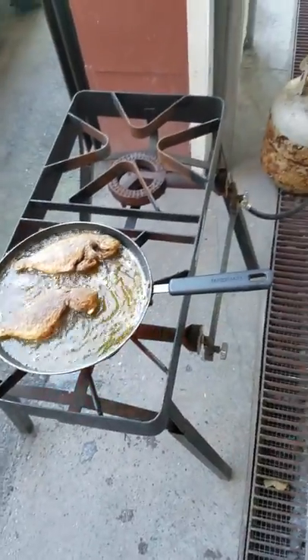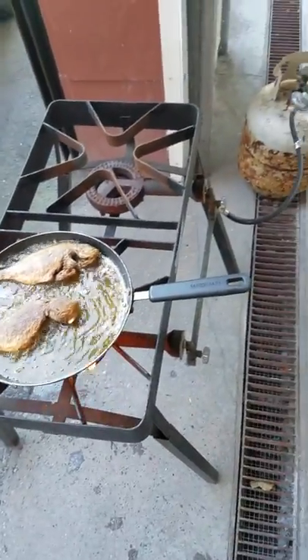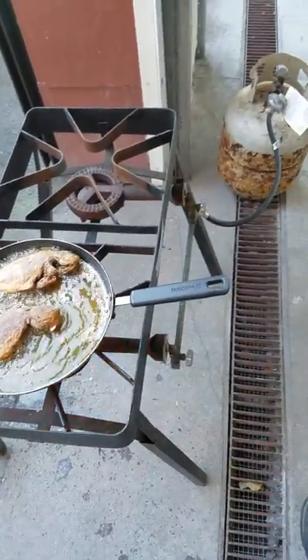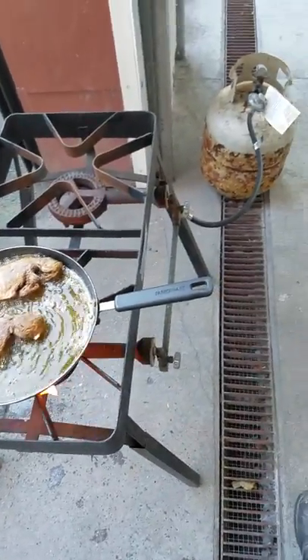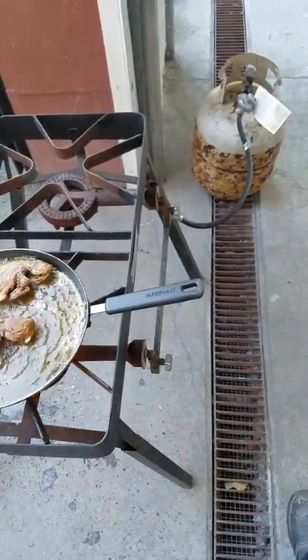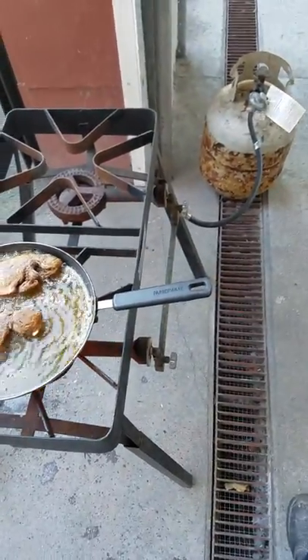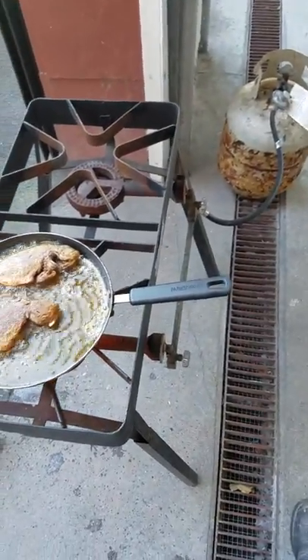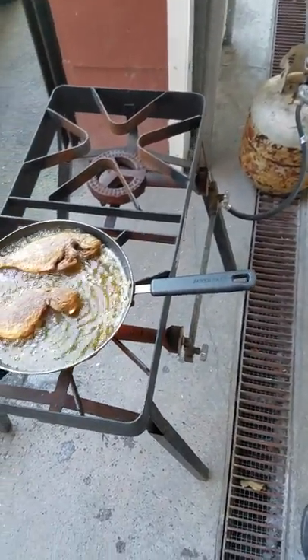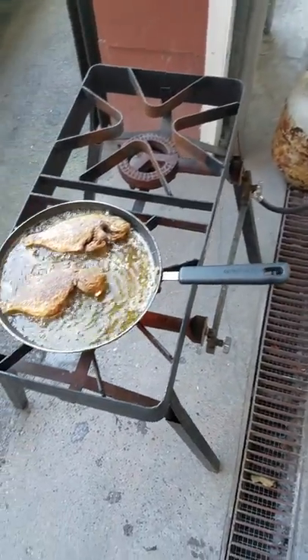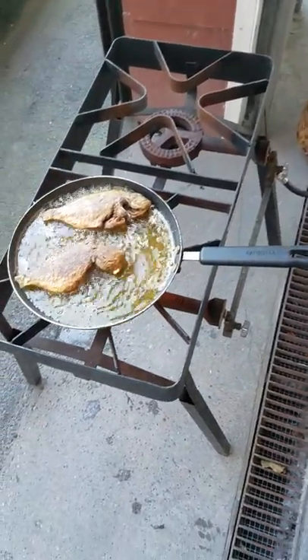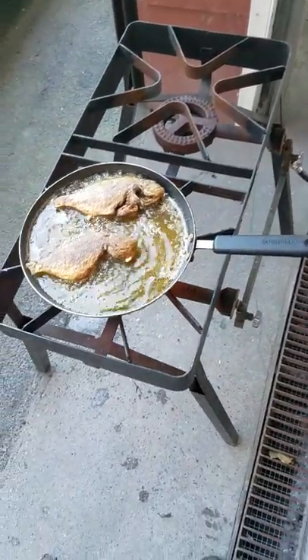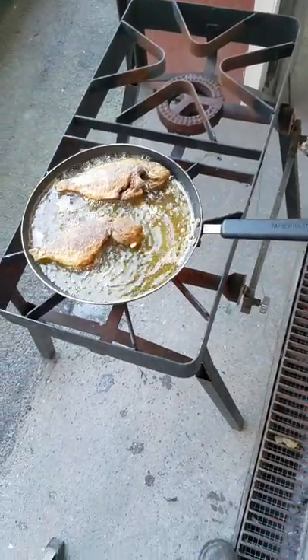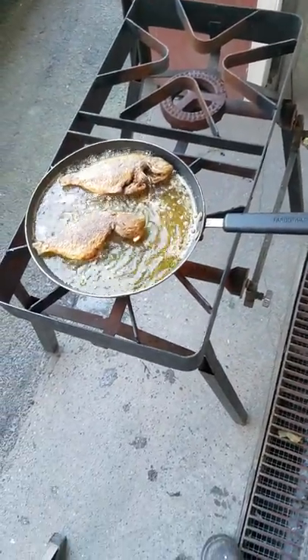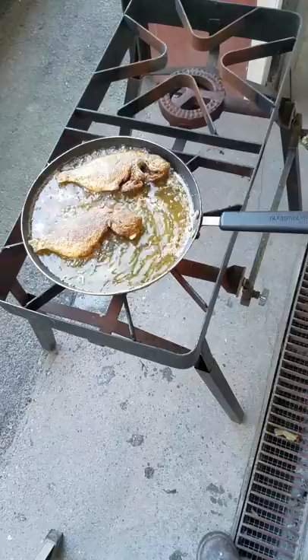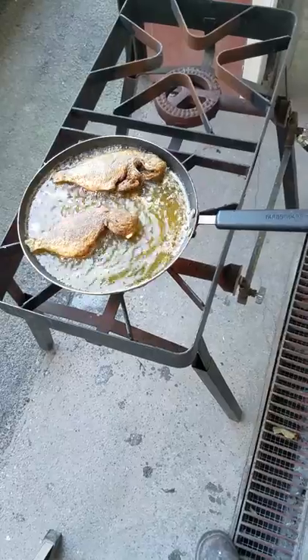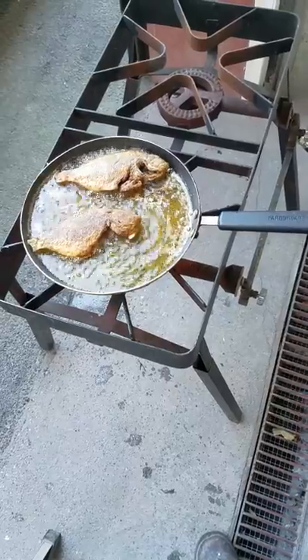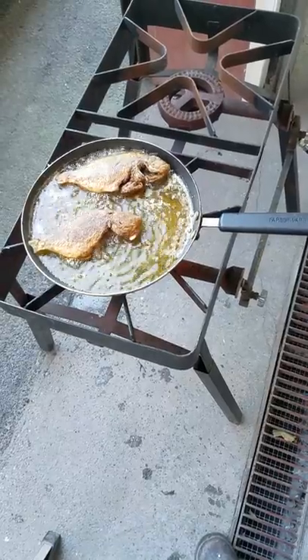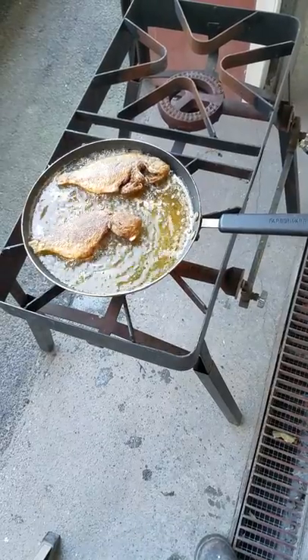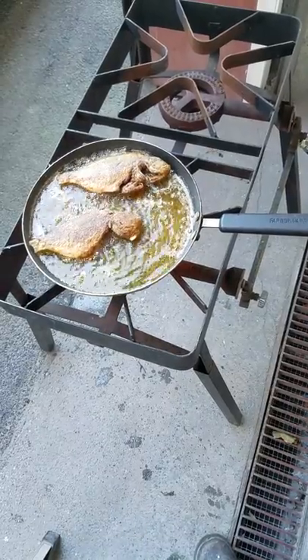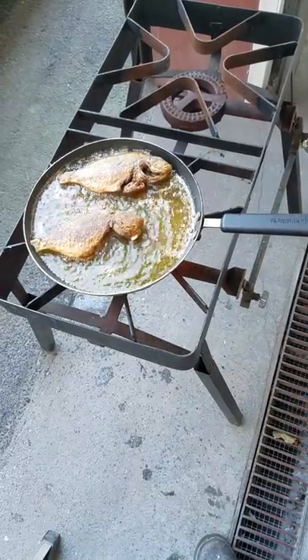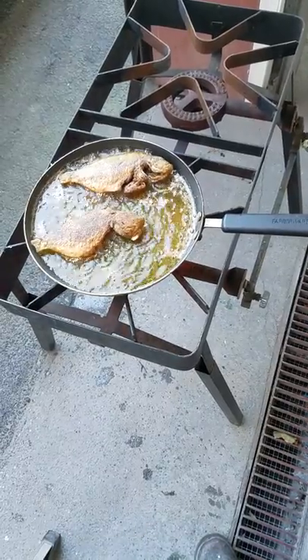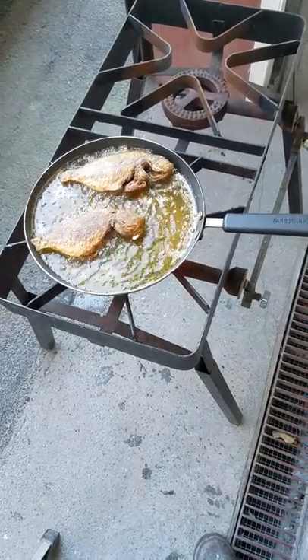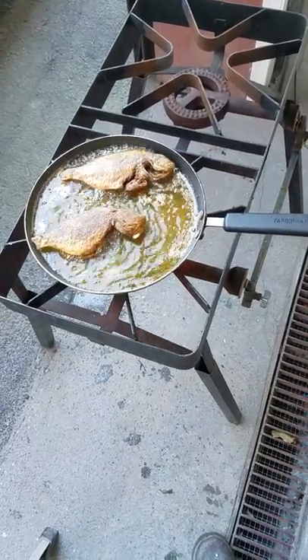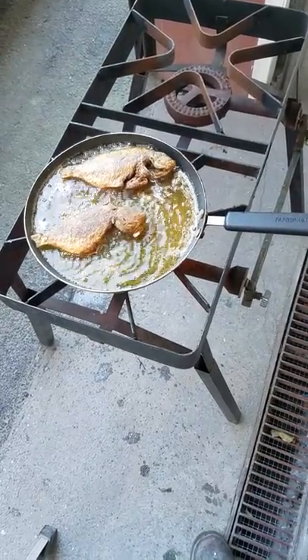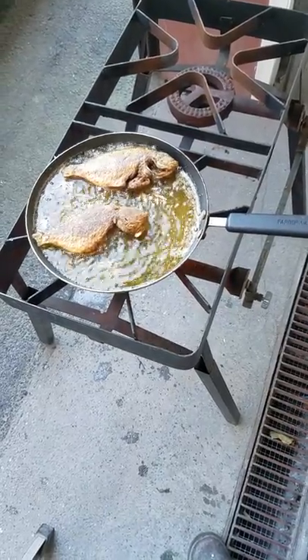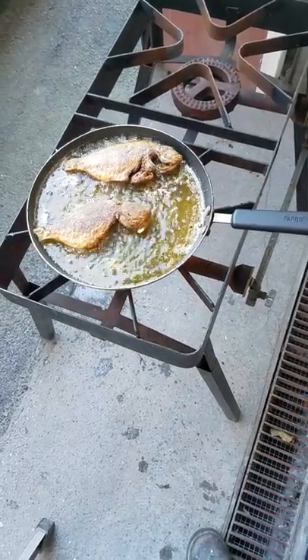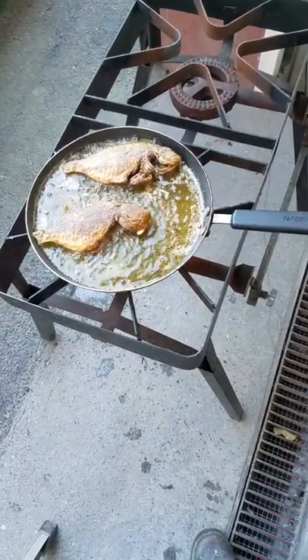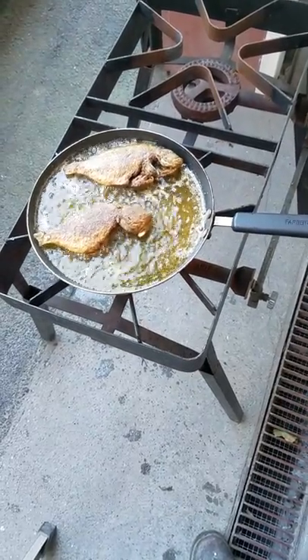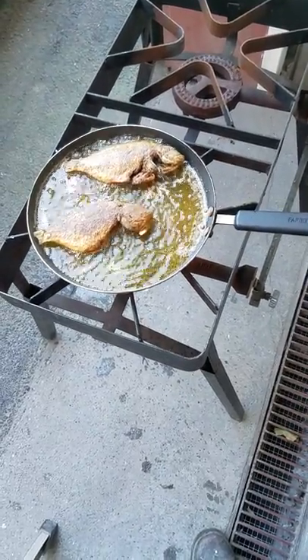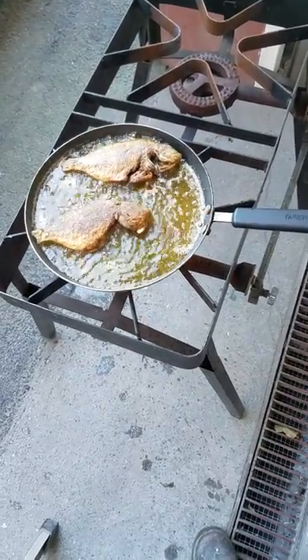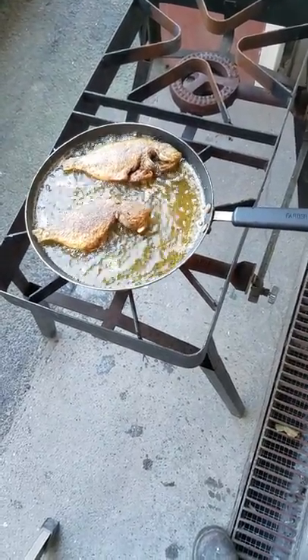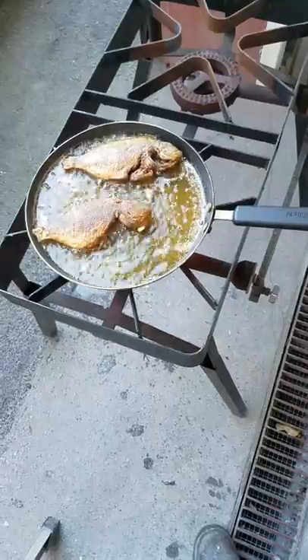Outside cooking. What is it? I don't know what this is.